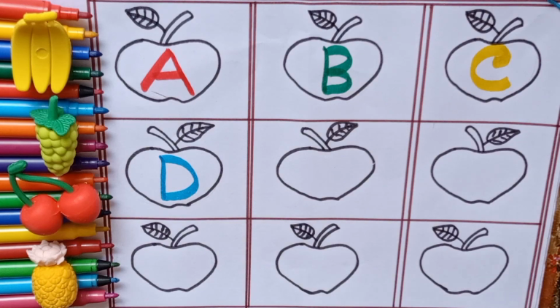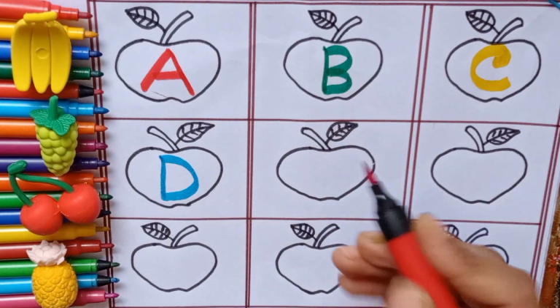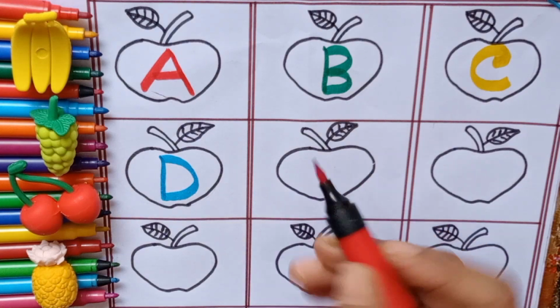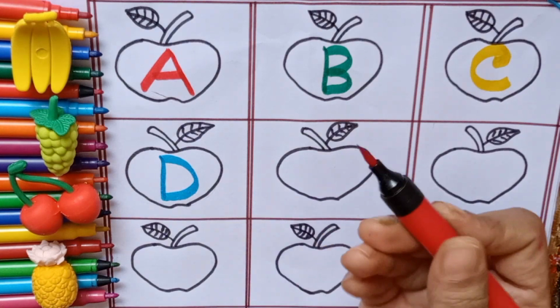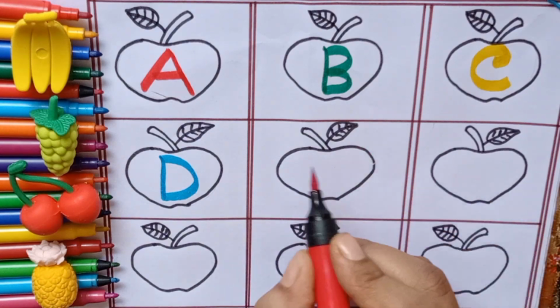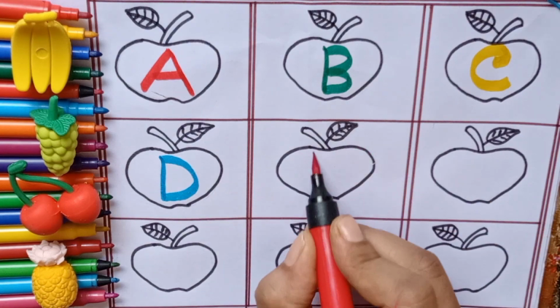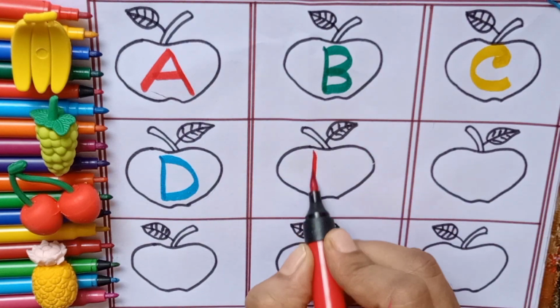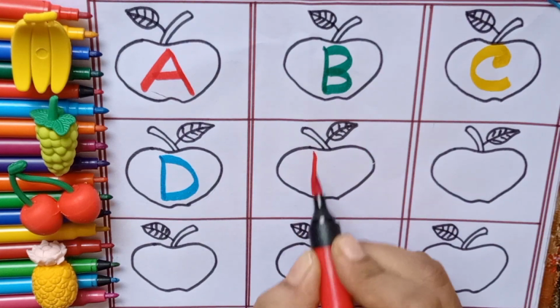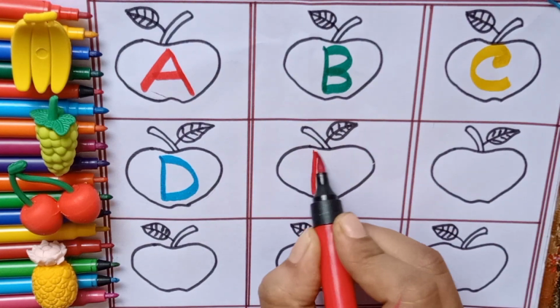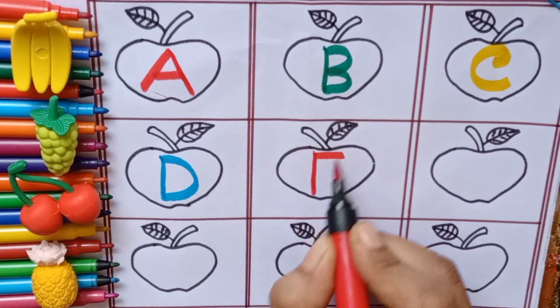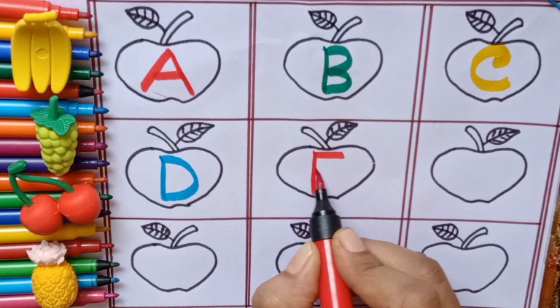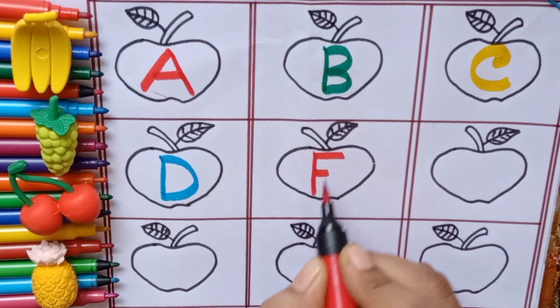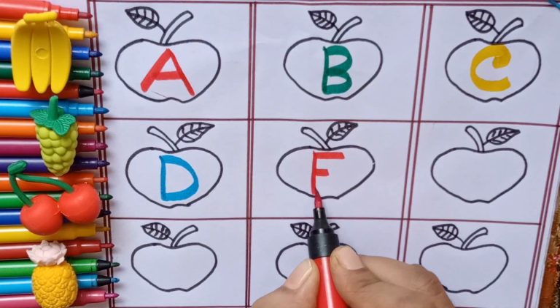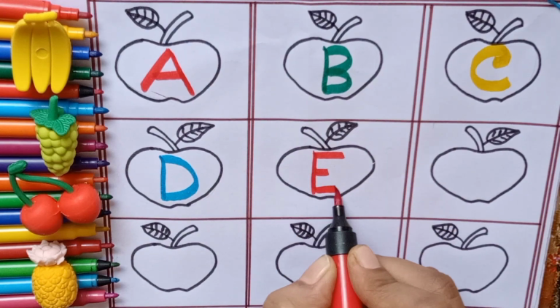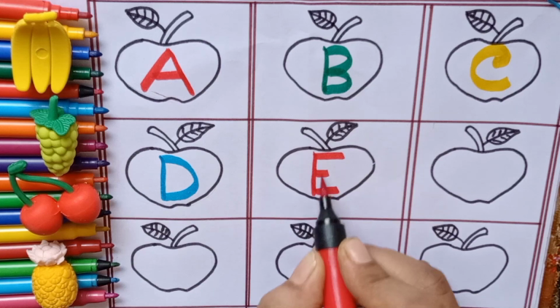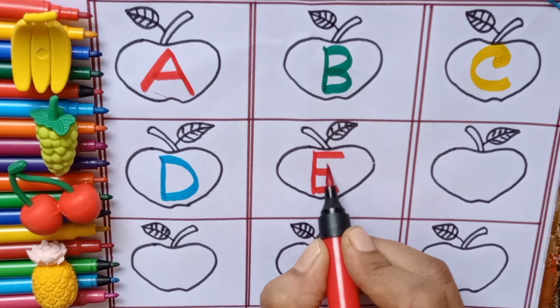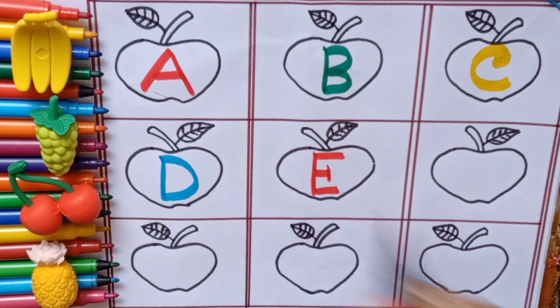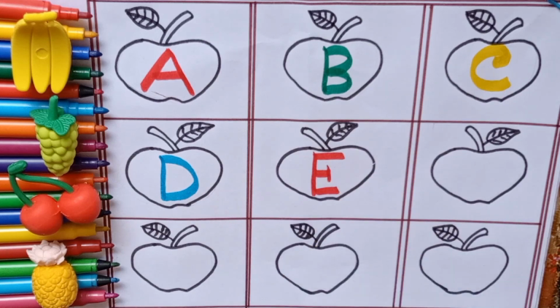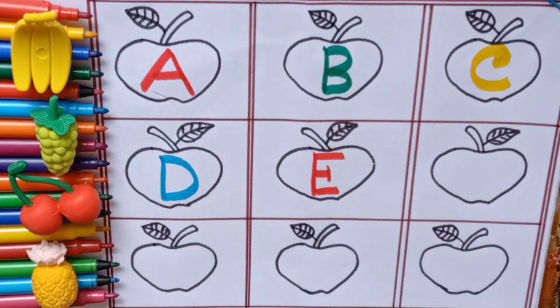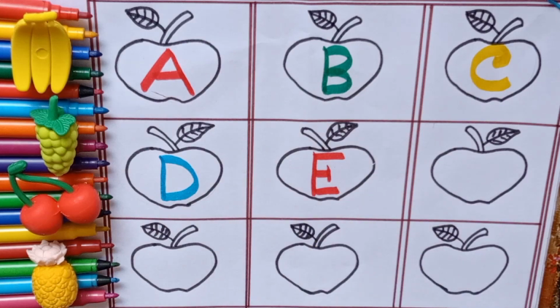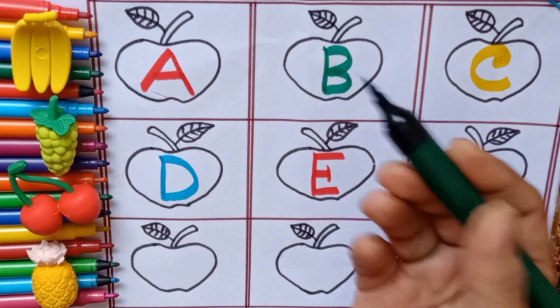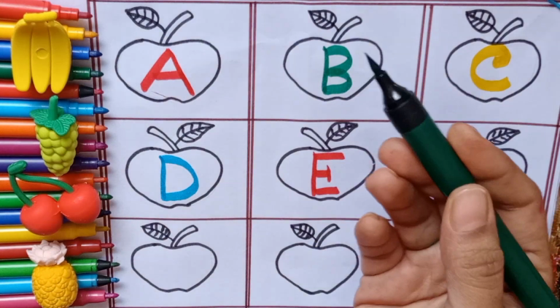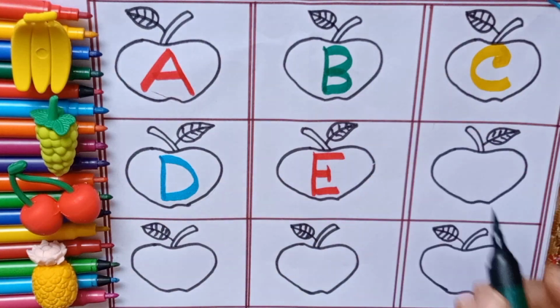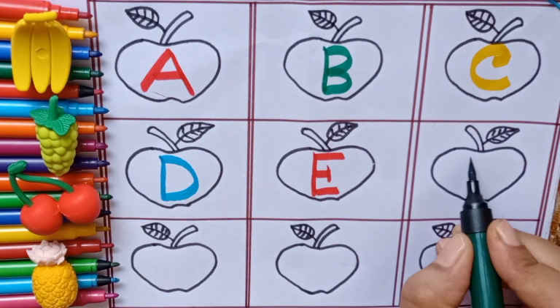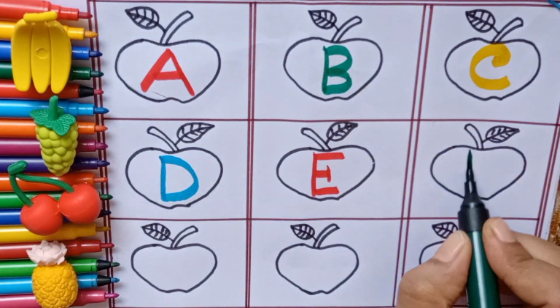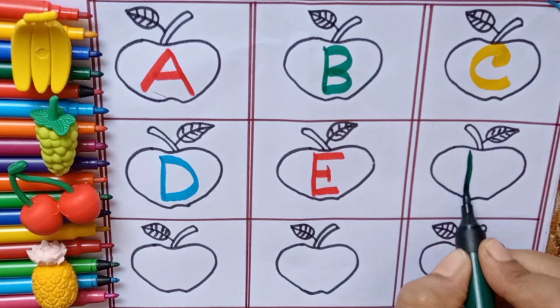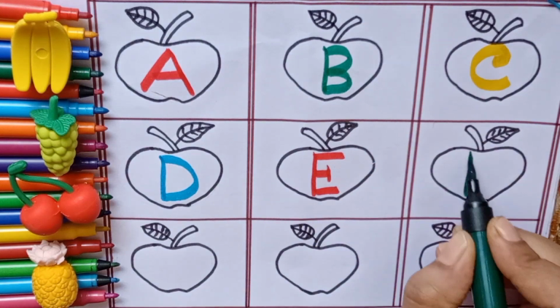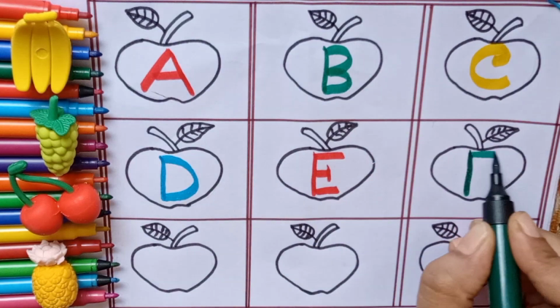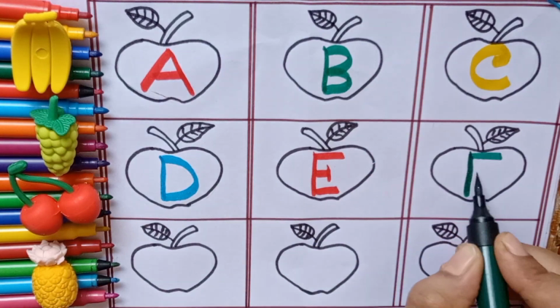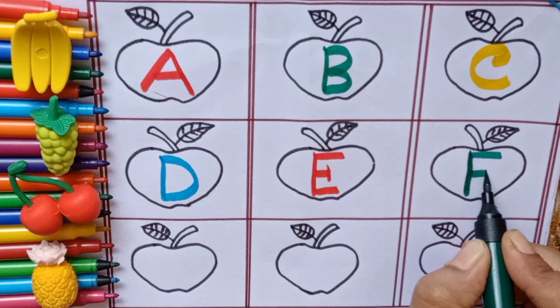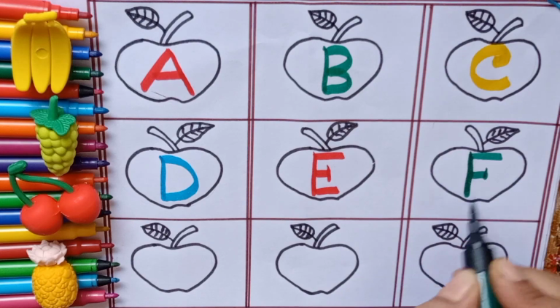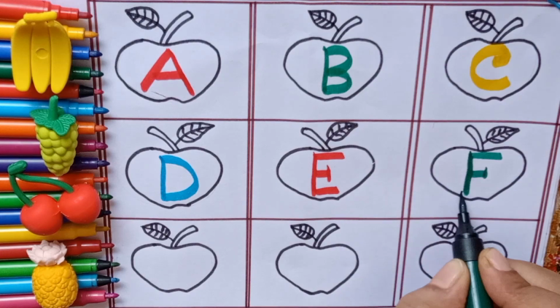Red color. E — E for elephant. Green color. F — F for fish.